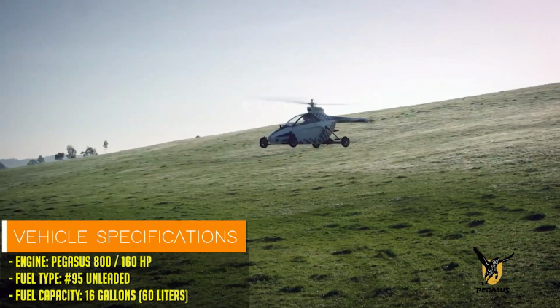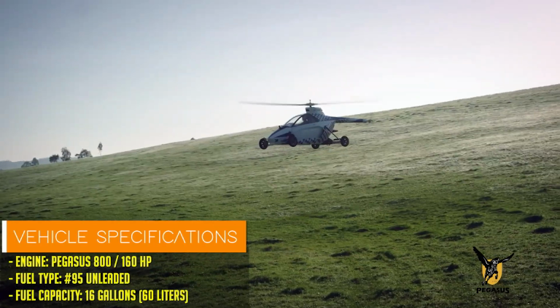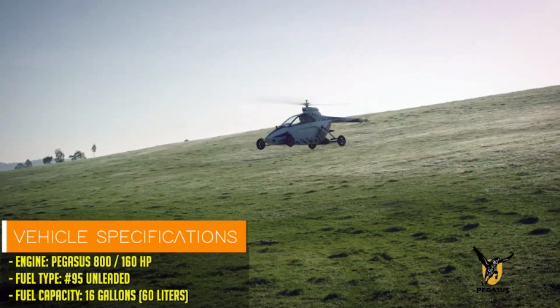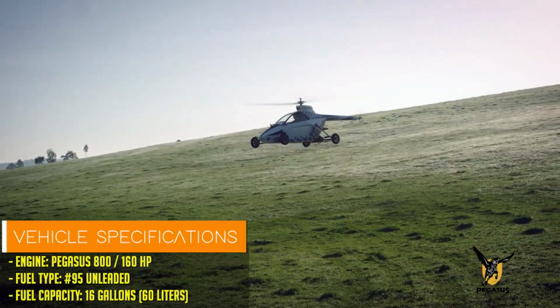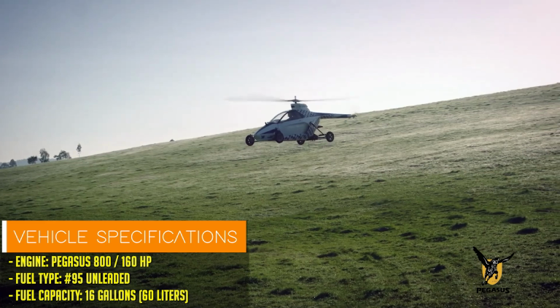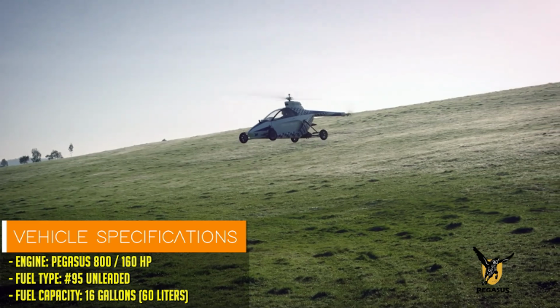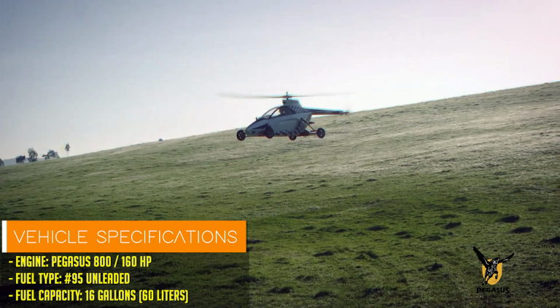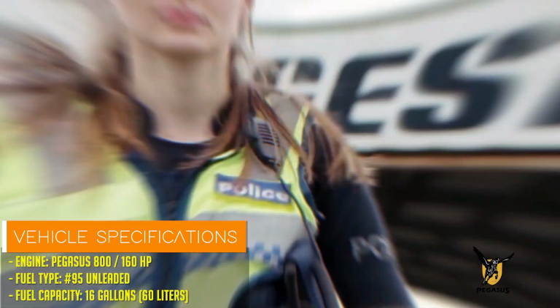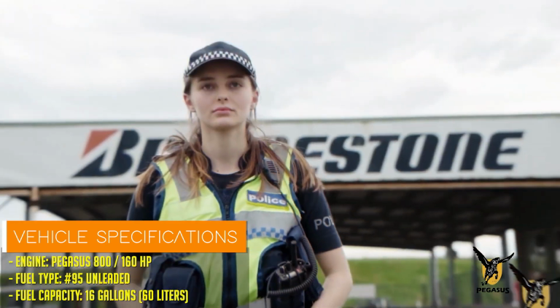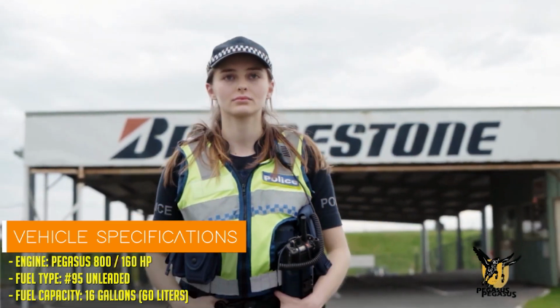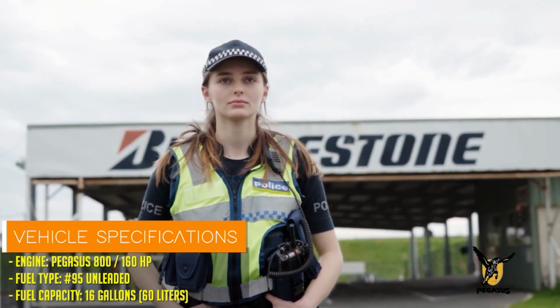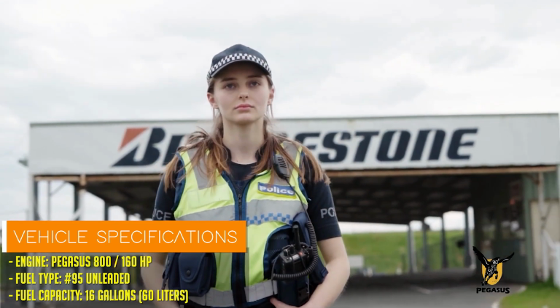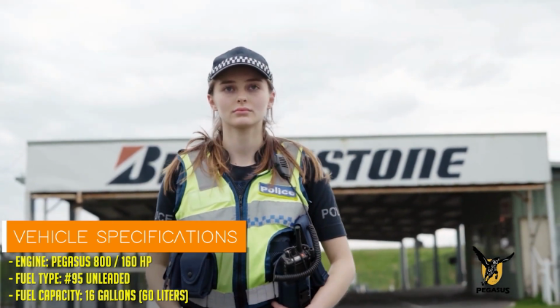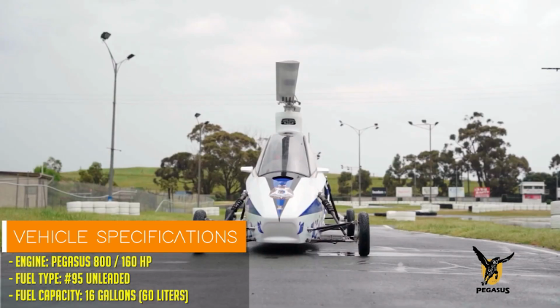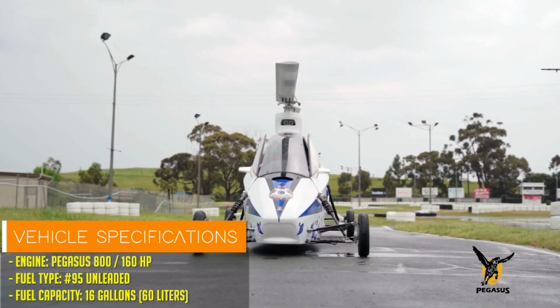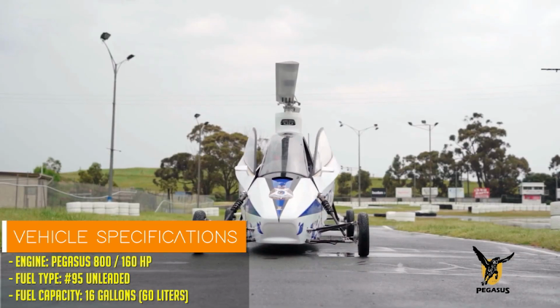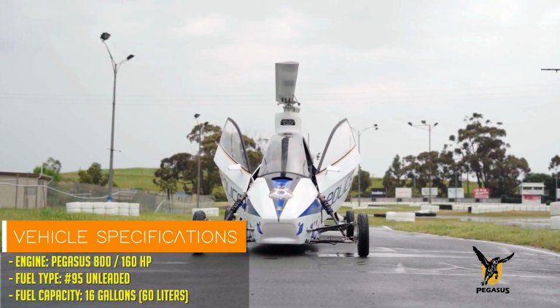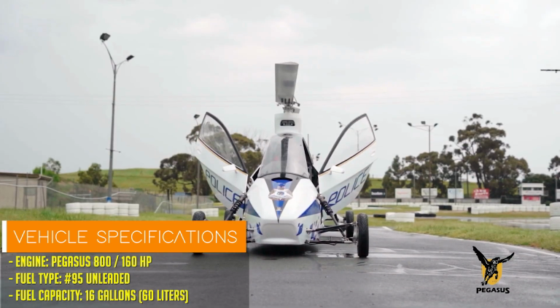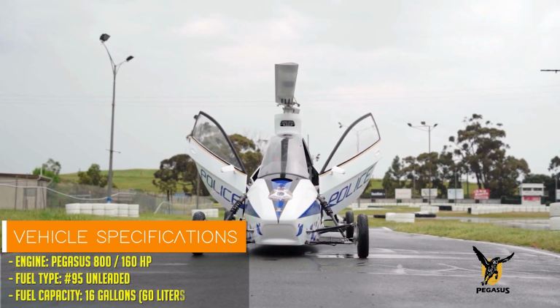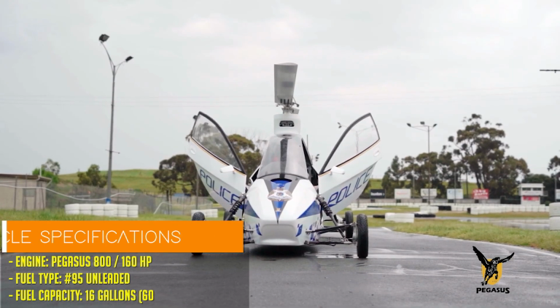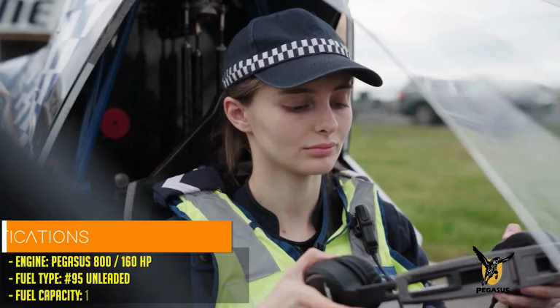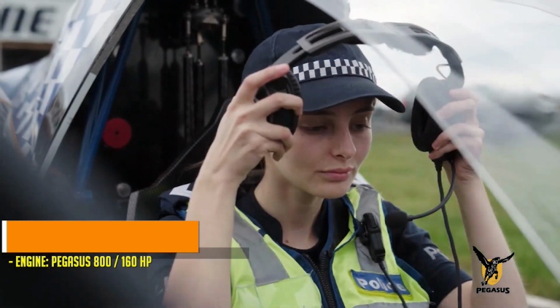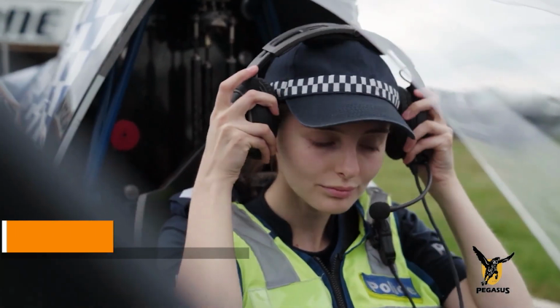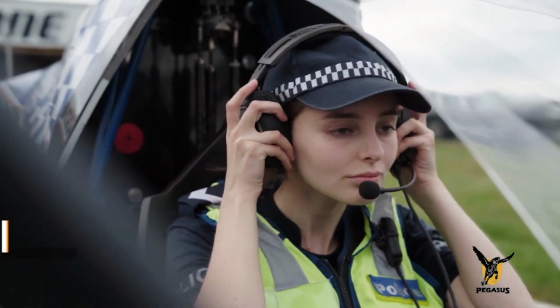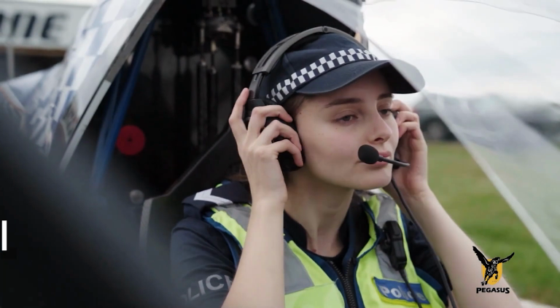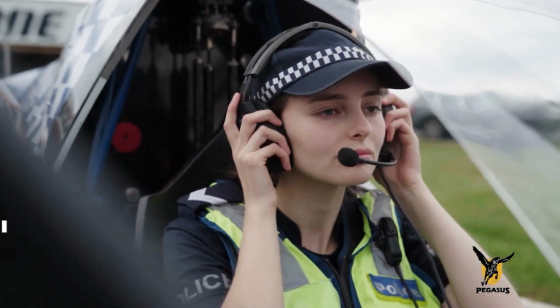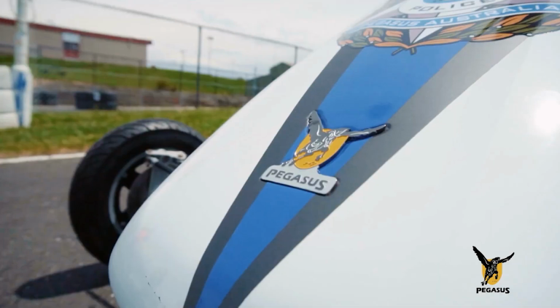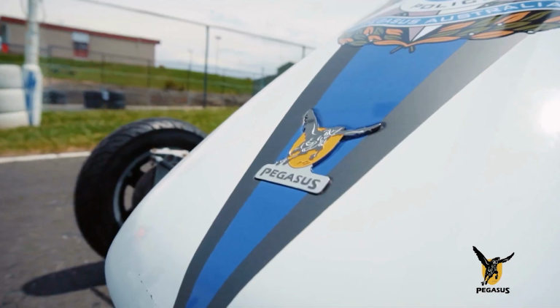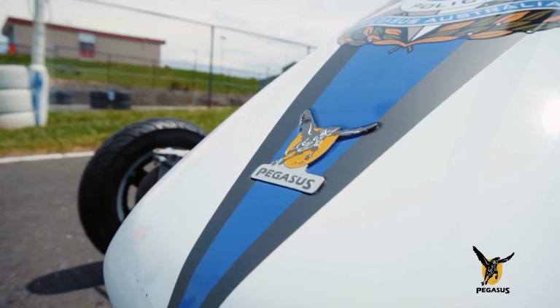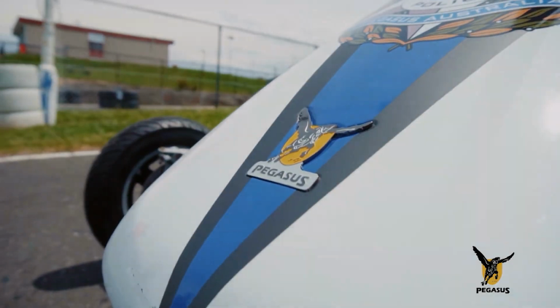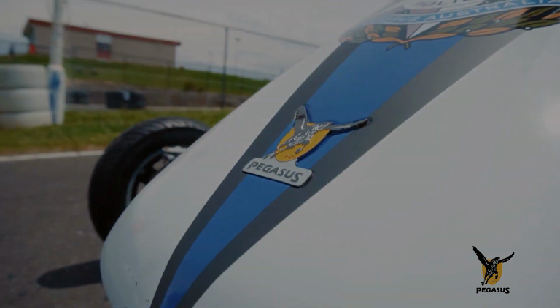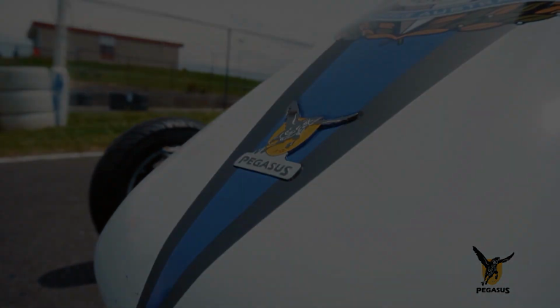This groundbreaking vehicle seamlessly transitions between driving and flying without the need for a runway, turning any open space into a potential takeoff zone.